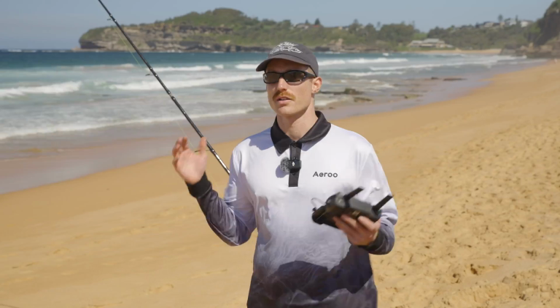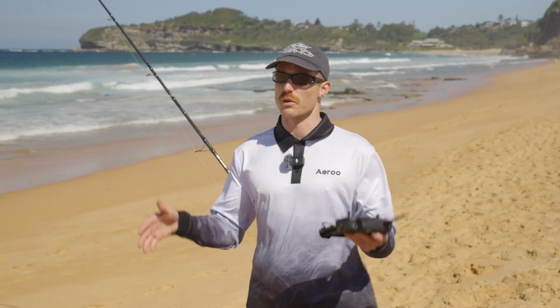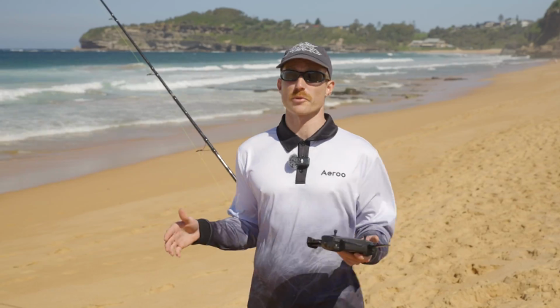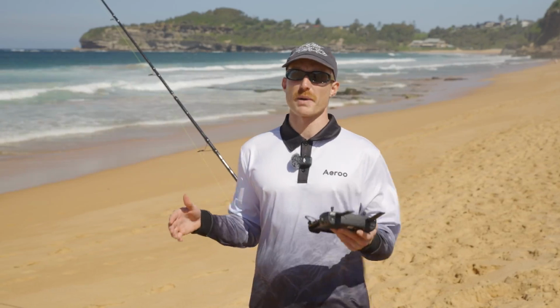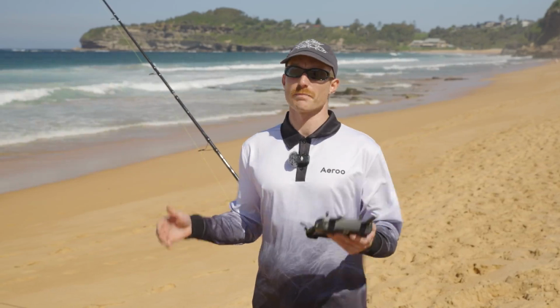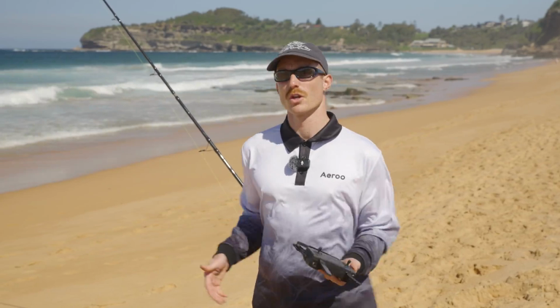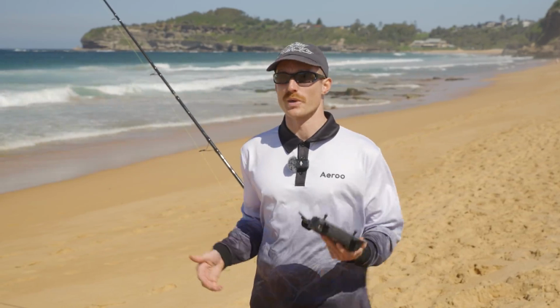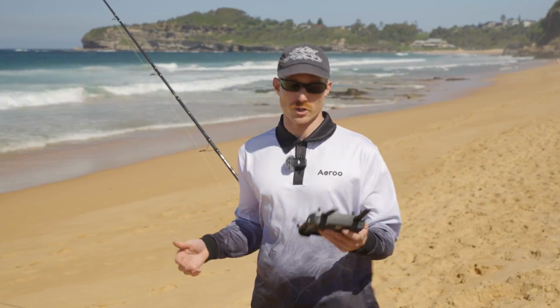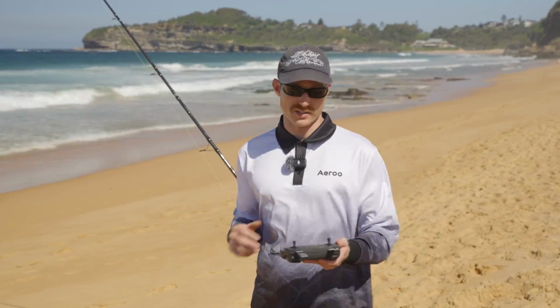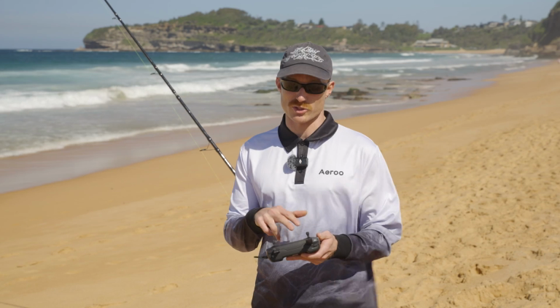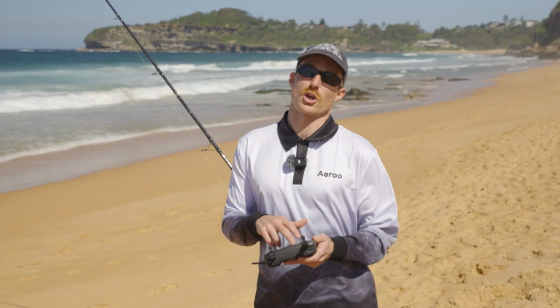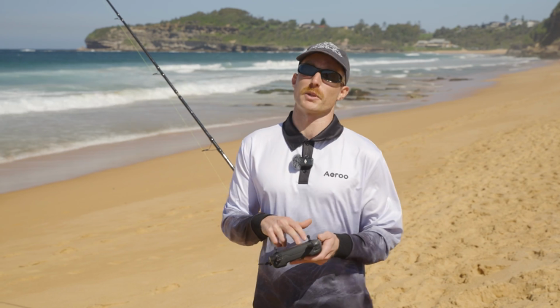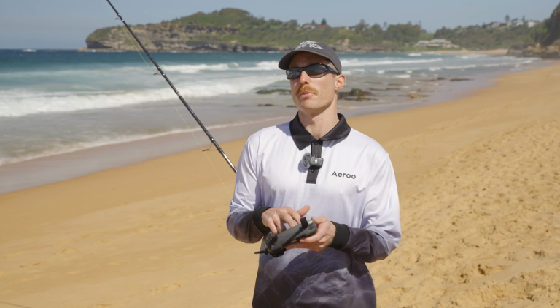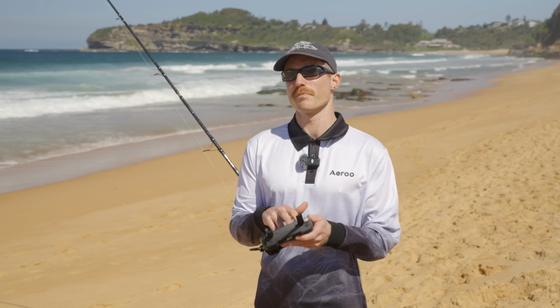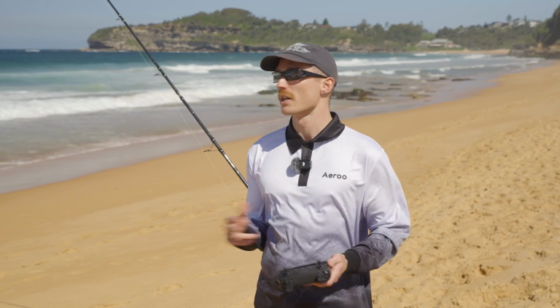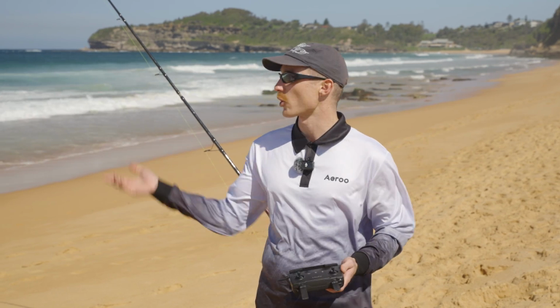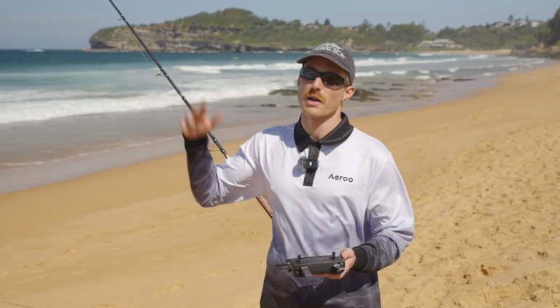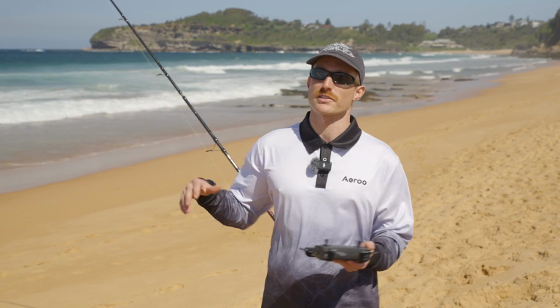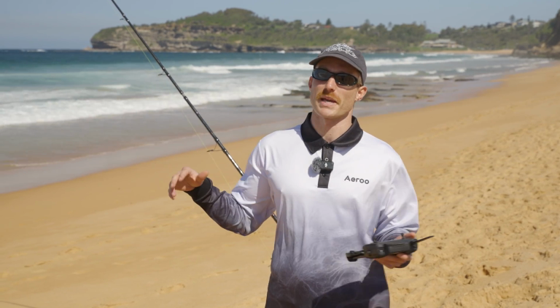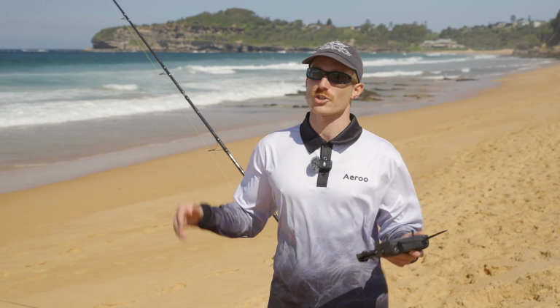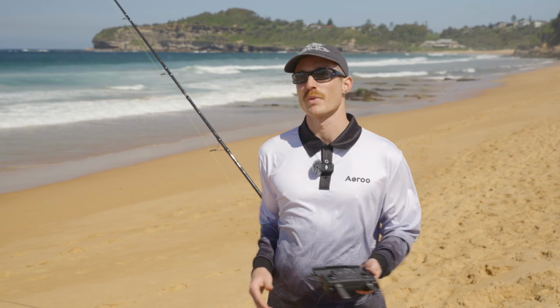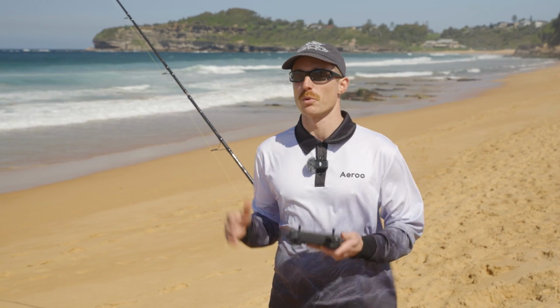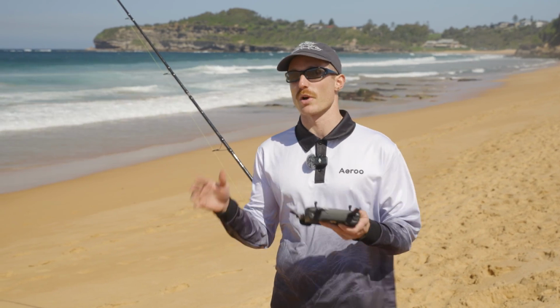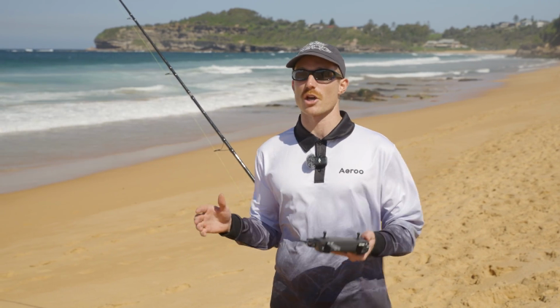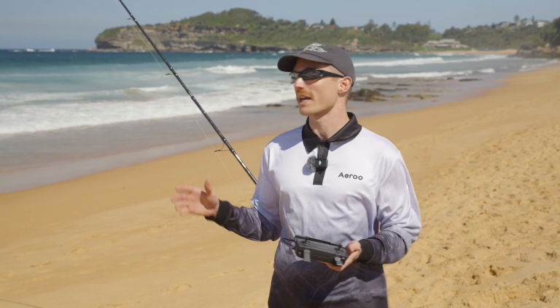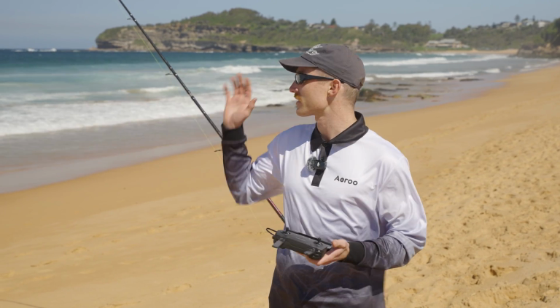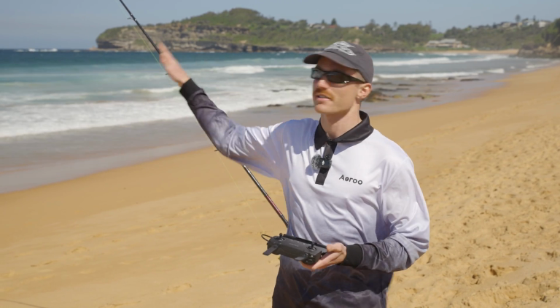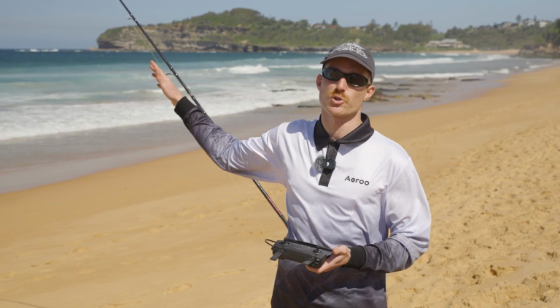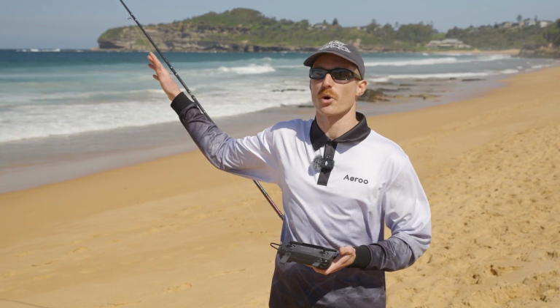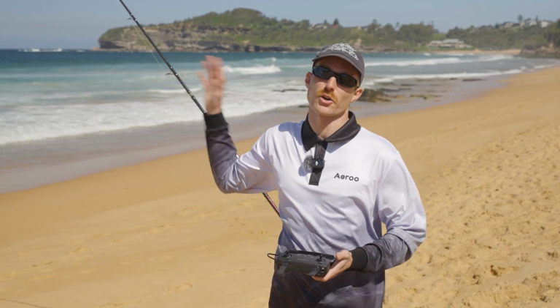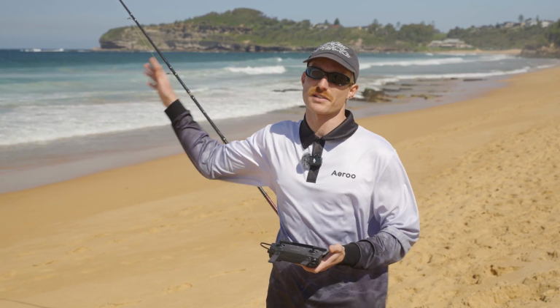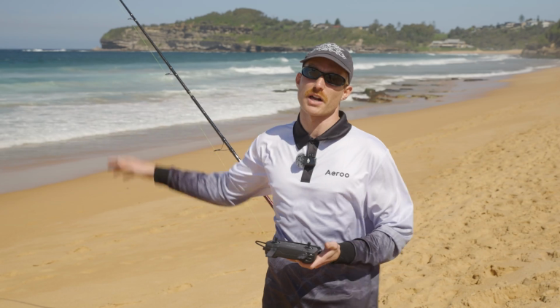So now that we've dropped our bait, all we need to do is hit return to home on the remote. The drone will fly back to the beach and then we'll get ready to go back out to that same drop point on our next flight.